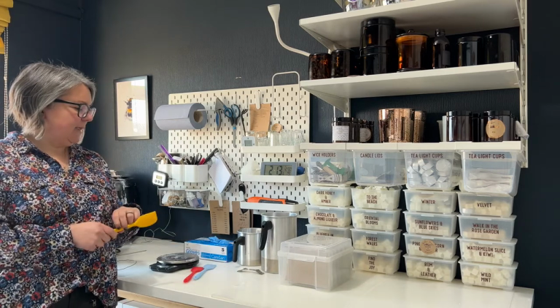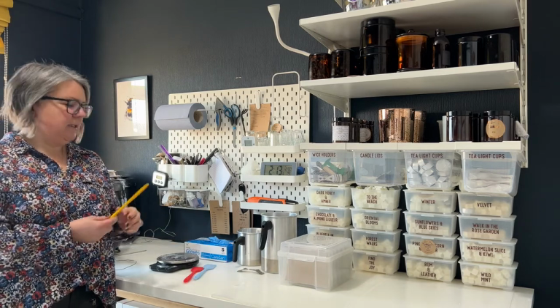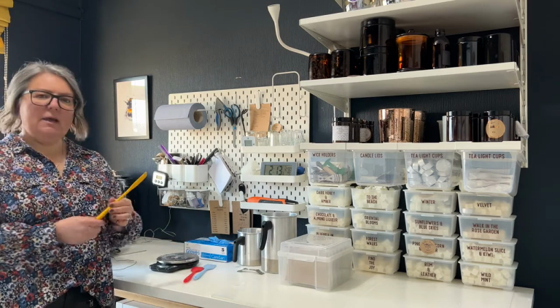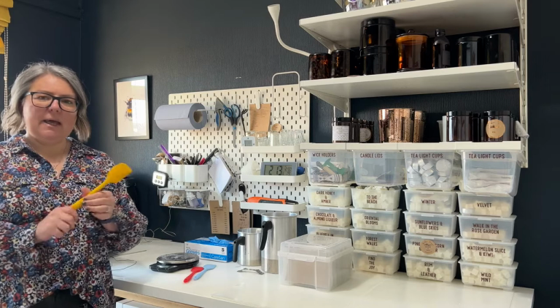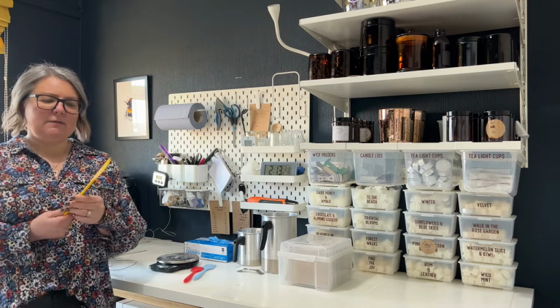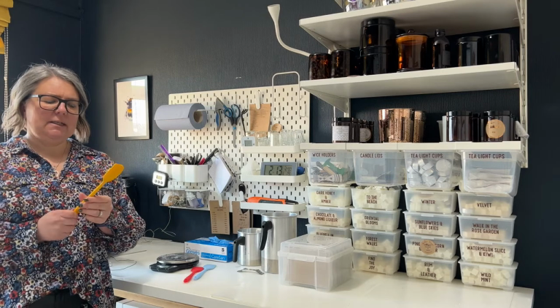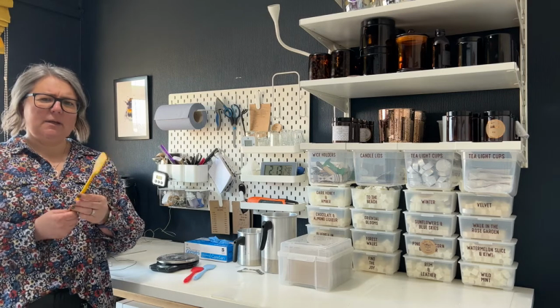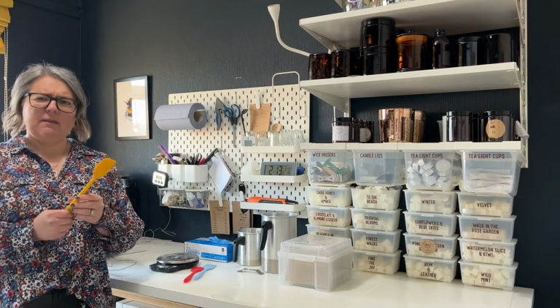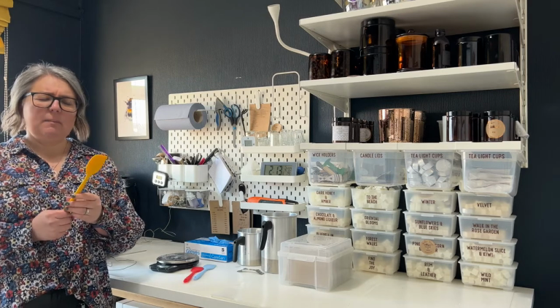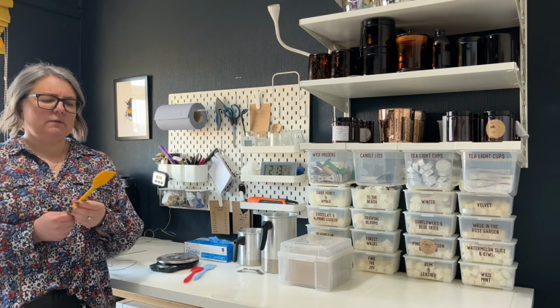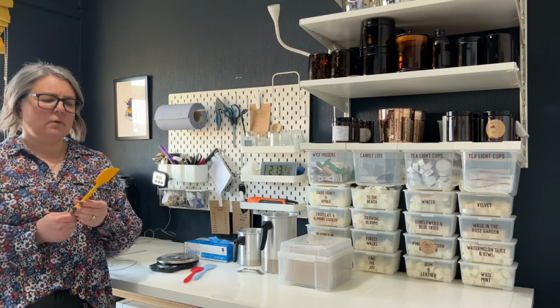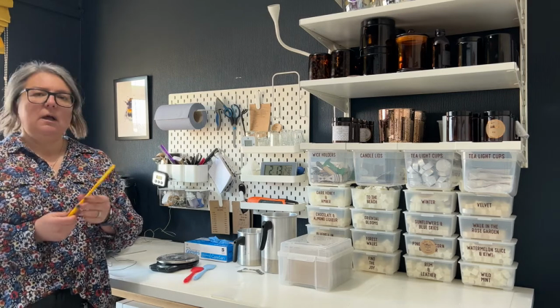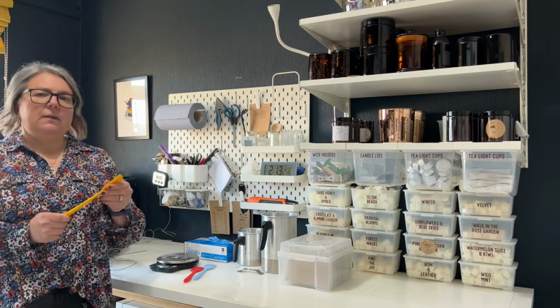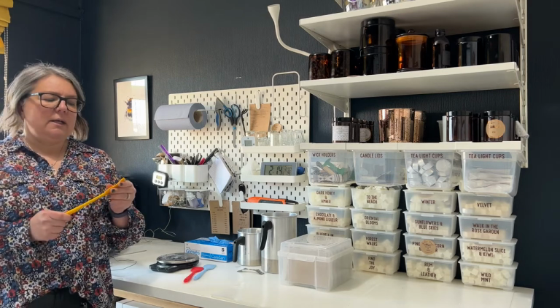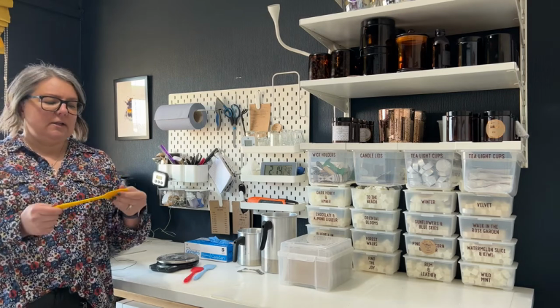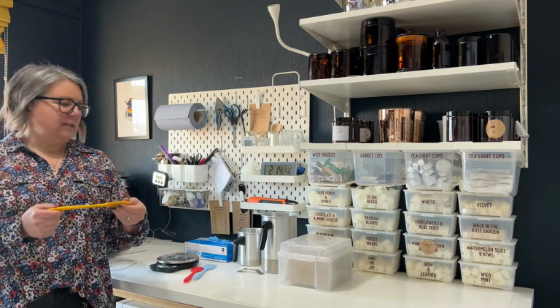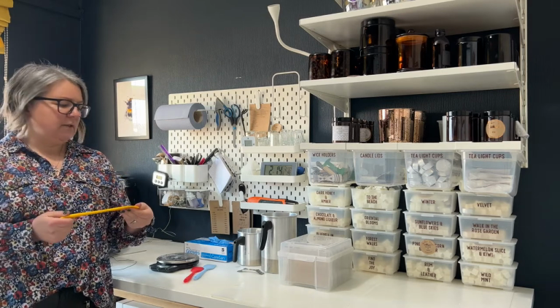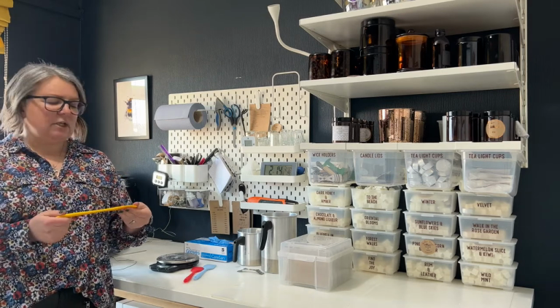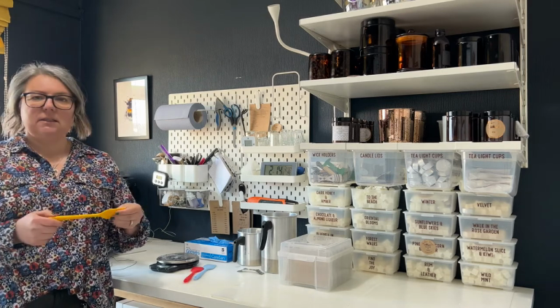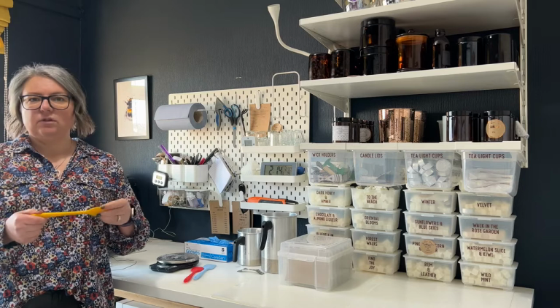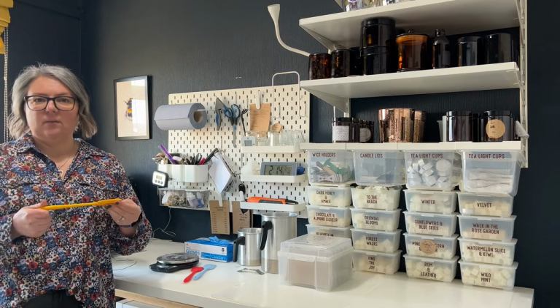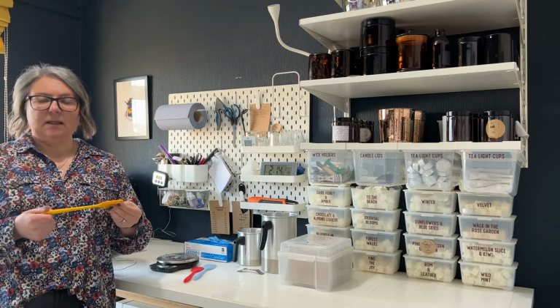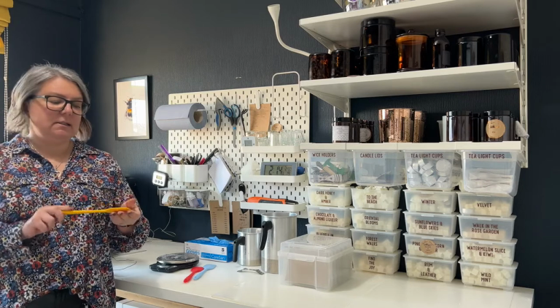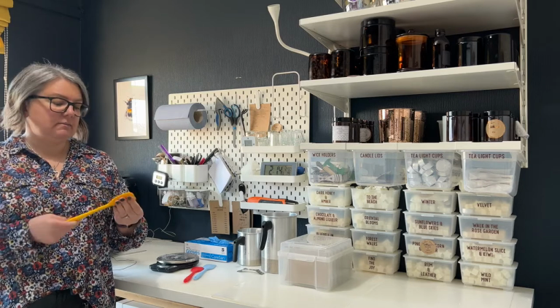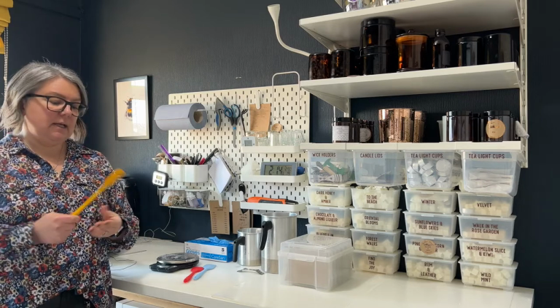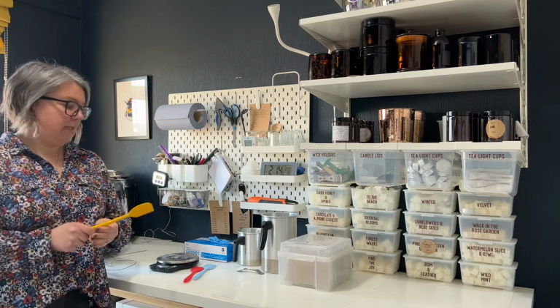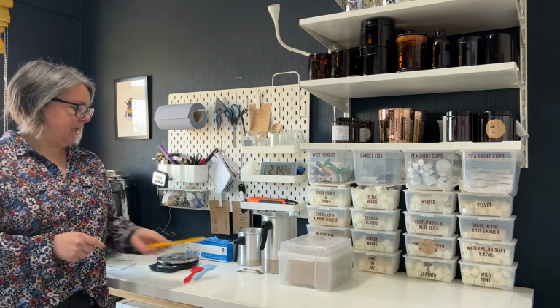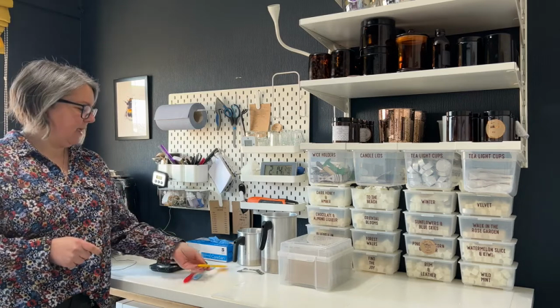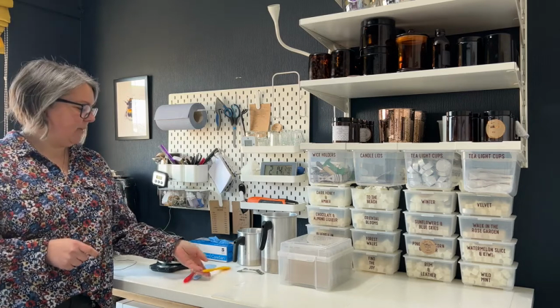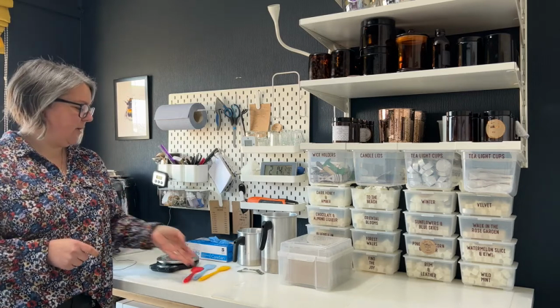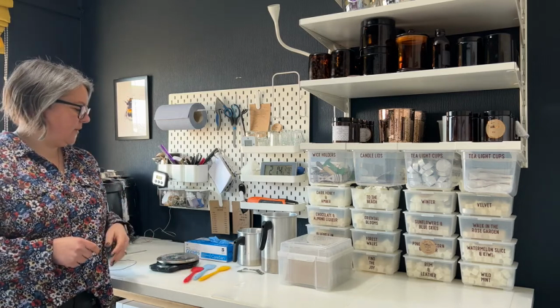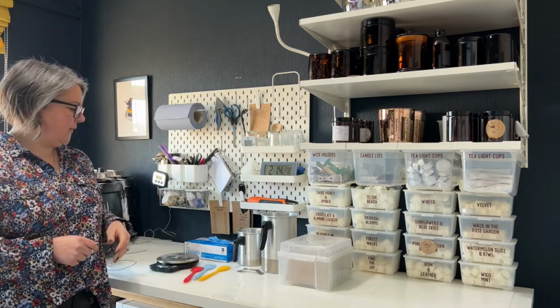Spatulas — I have about eight of these. They come in packs of four. They're a great size for the jugs, they wash really well, and they're easy to keep clean and keep the fragrance oil off them.